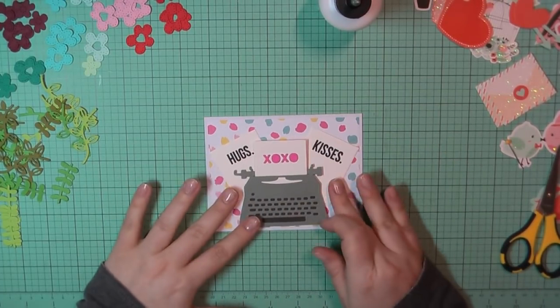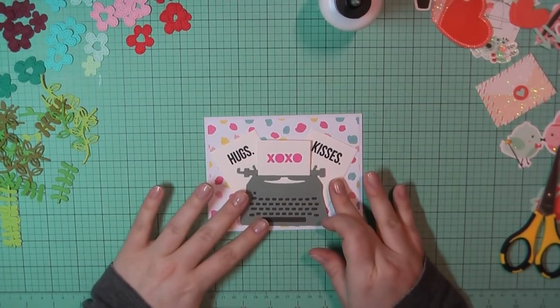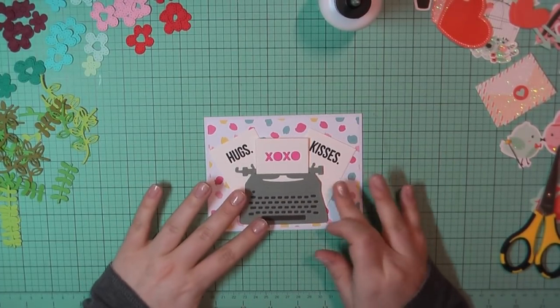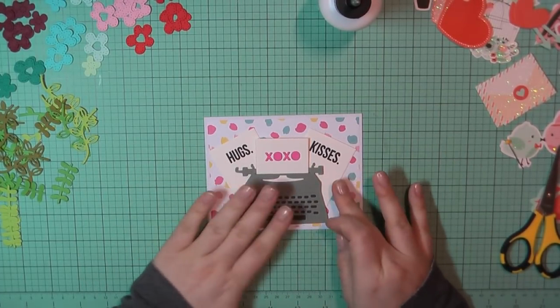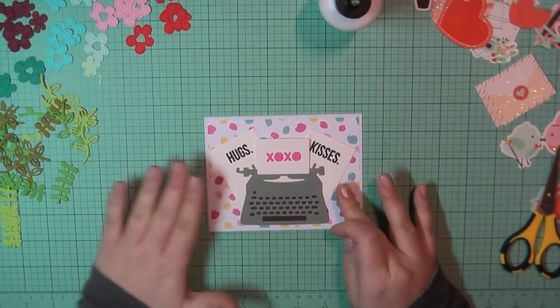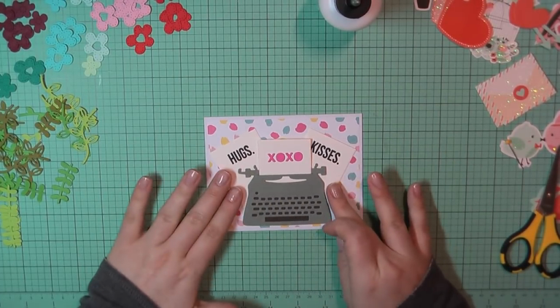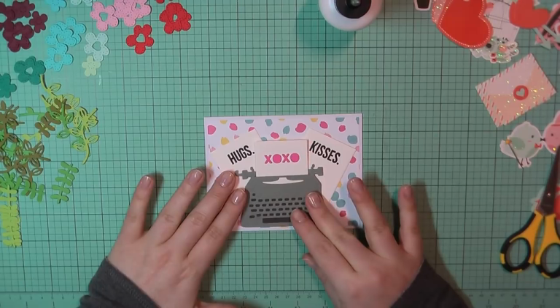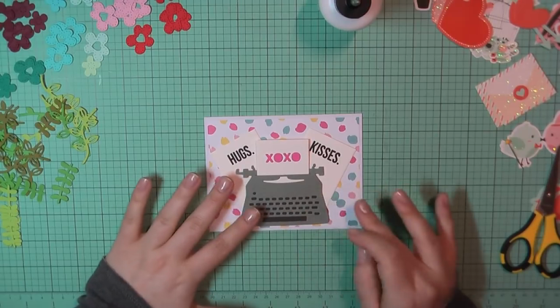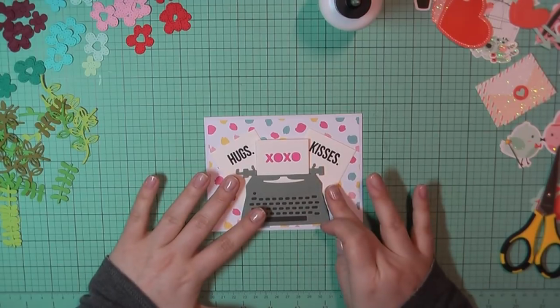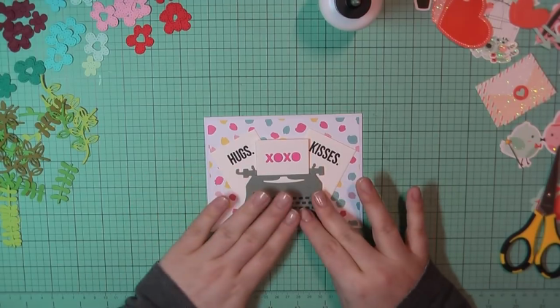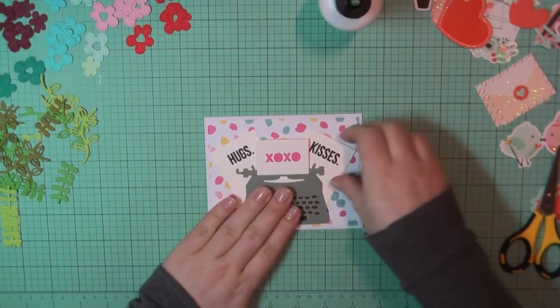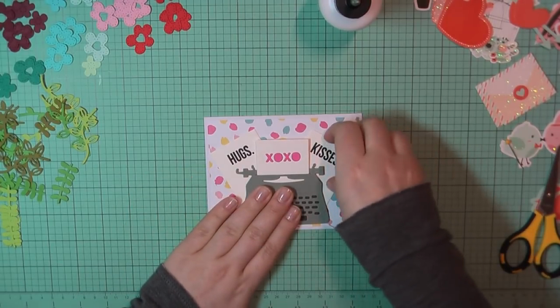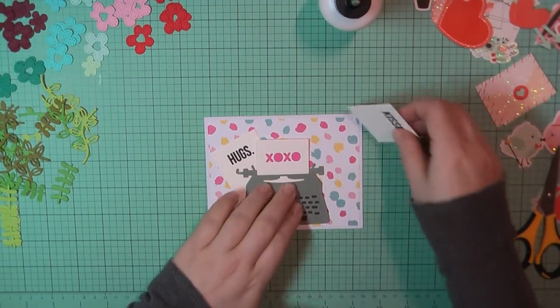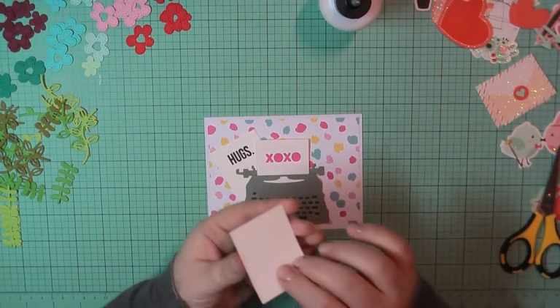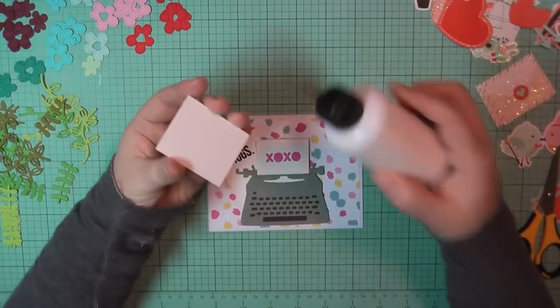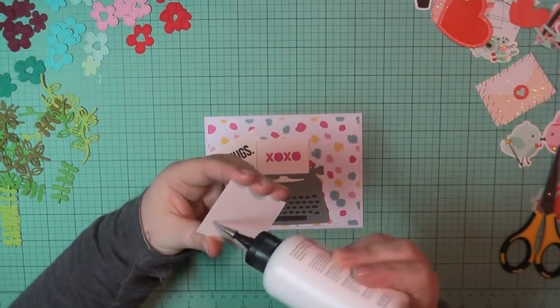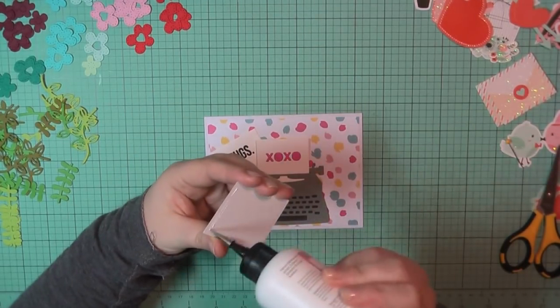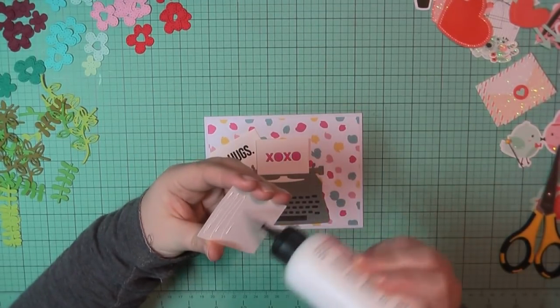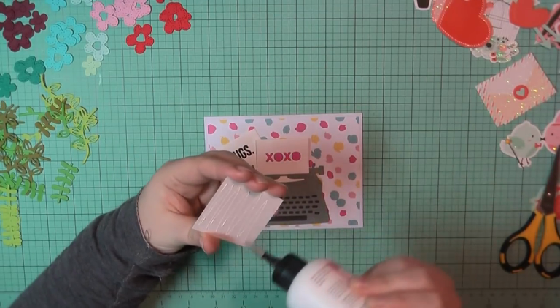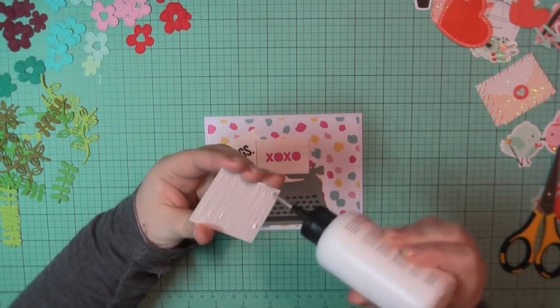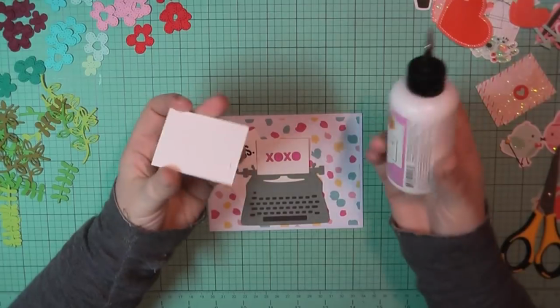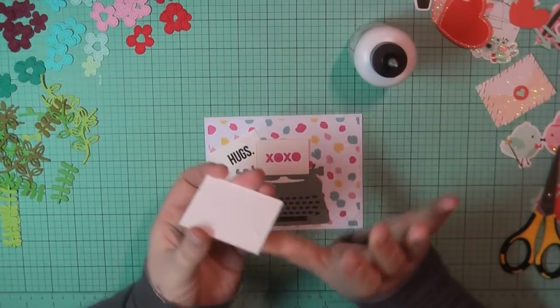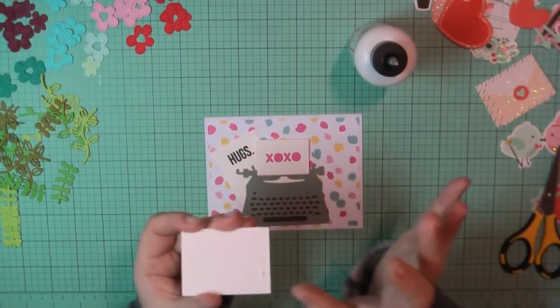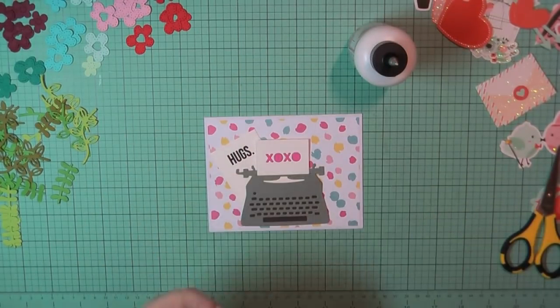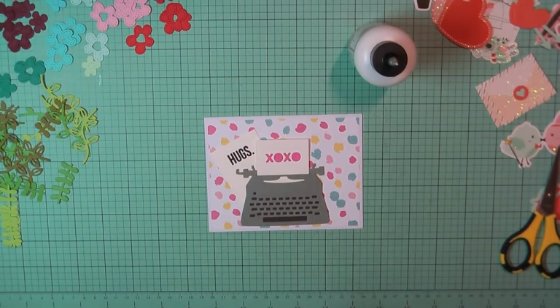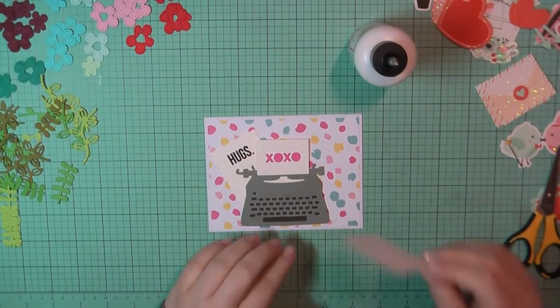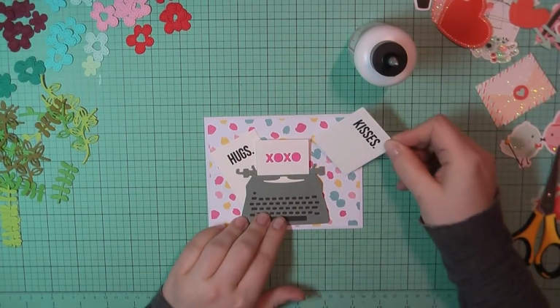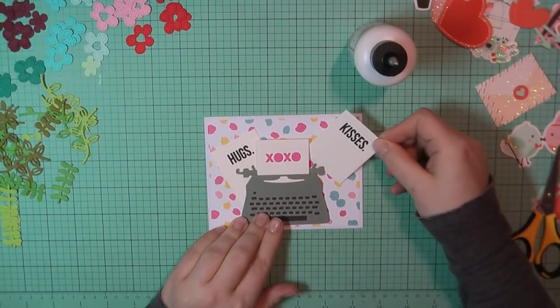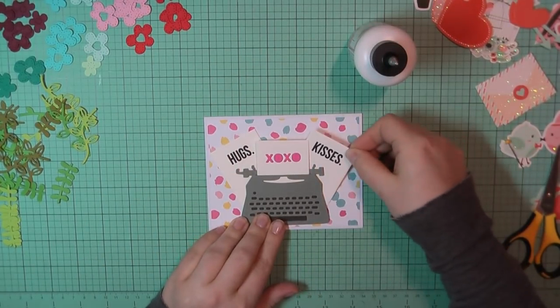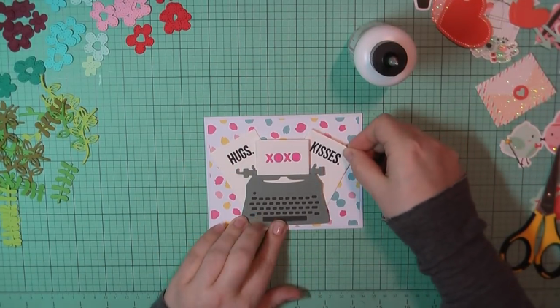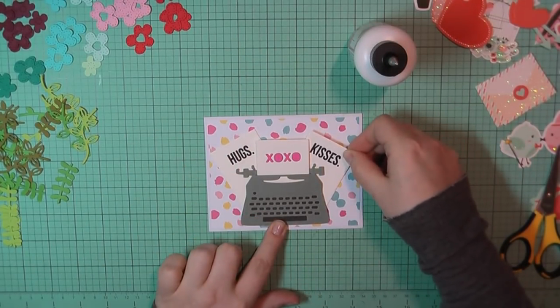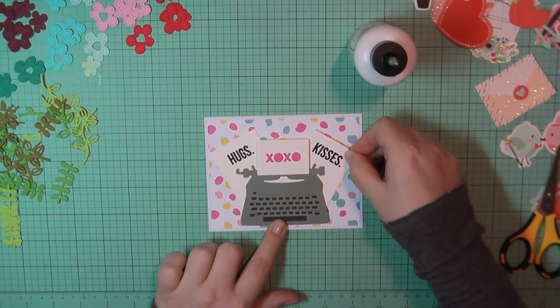Now I'll go ahead and place everything down on my card front. I'm going to use my art glitter glue to place down those two back papers, and then I'll again pop up my typewriter using some pop dots.